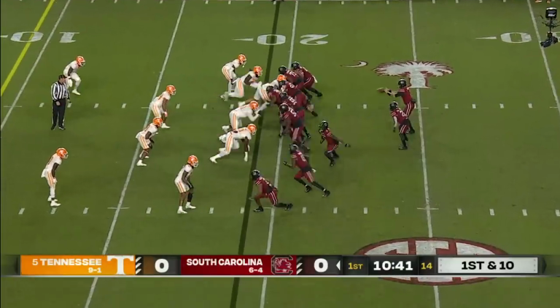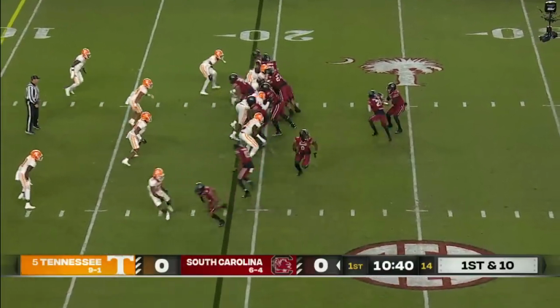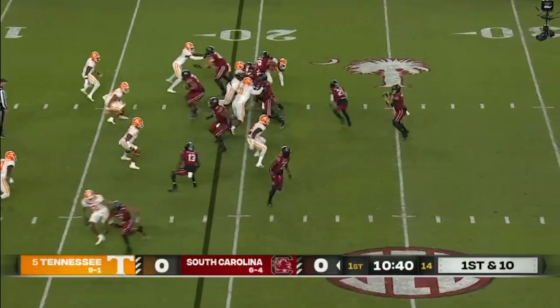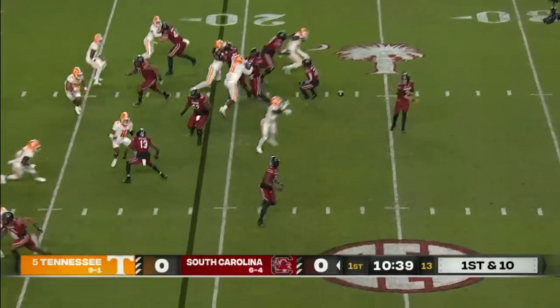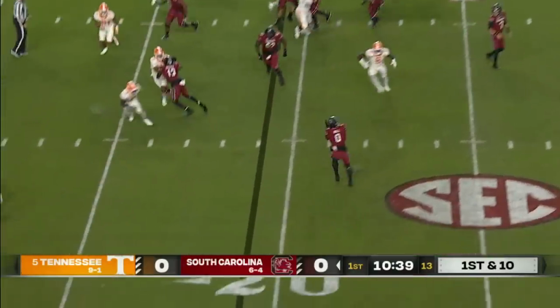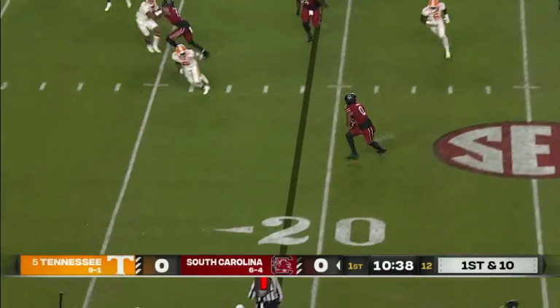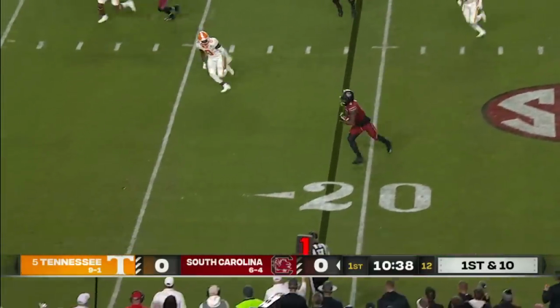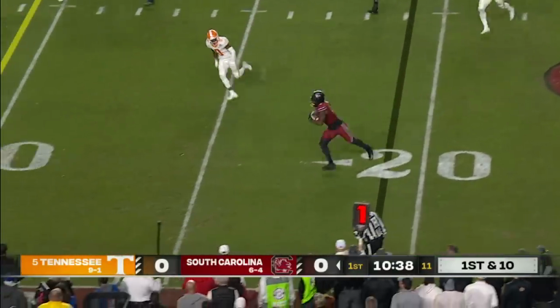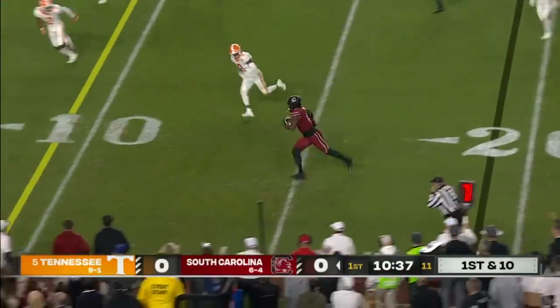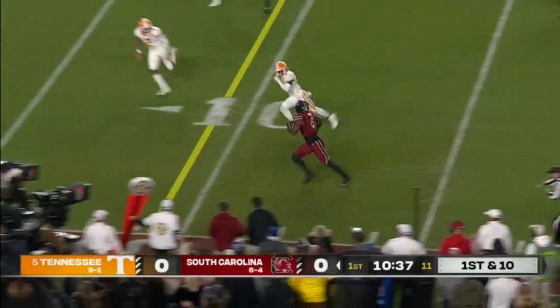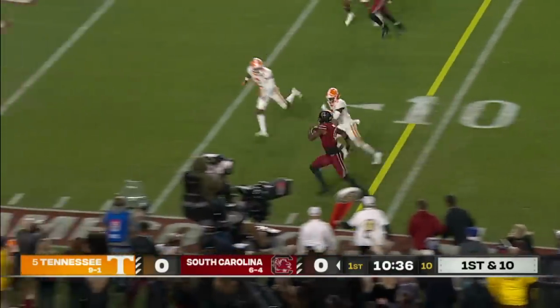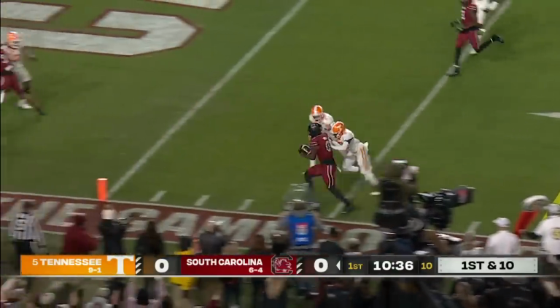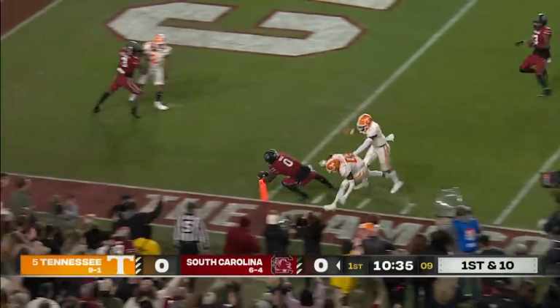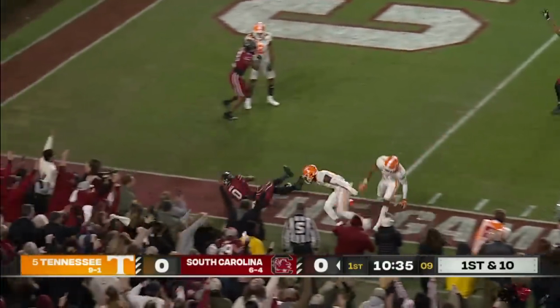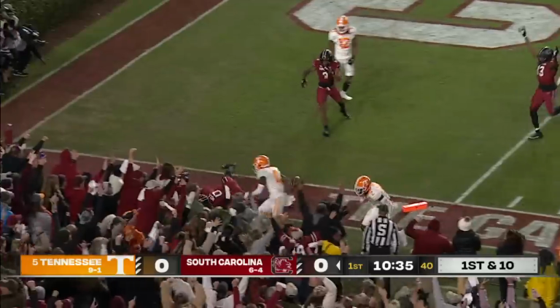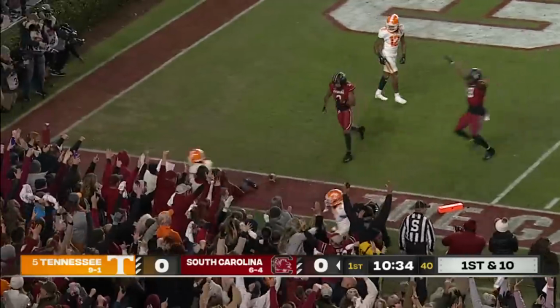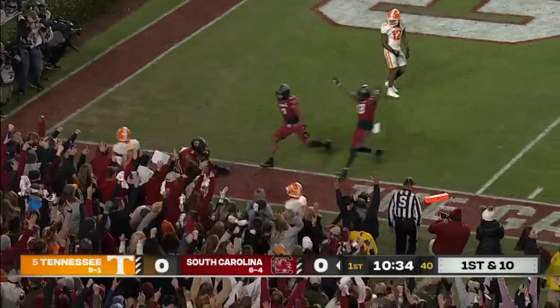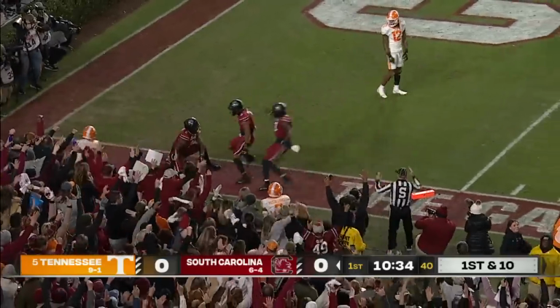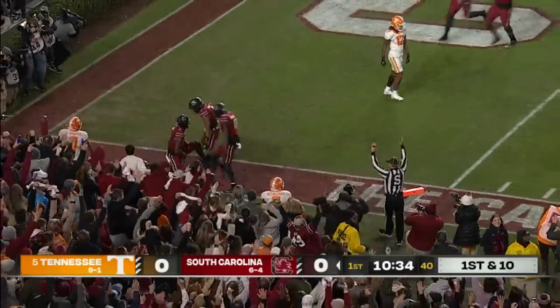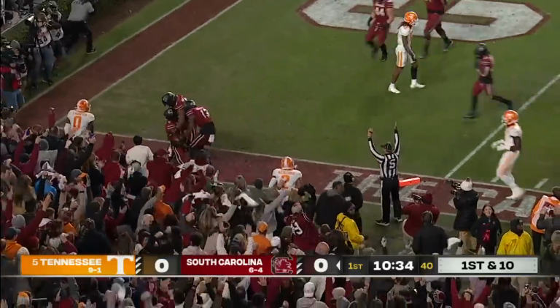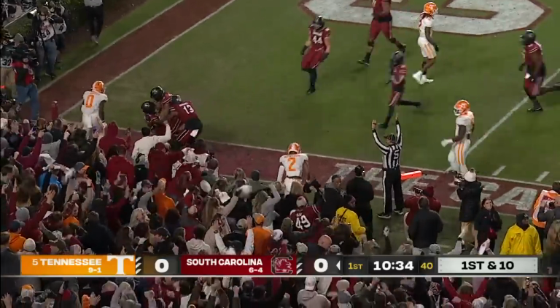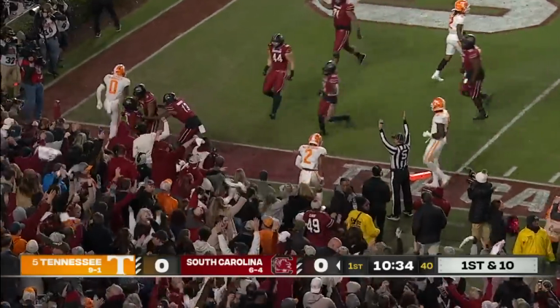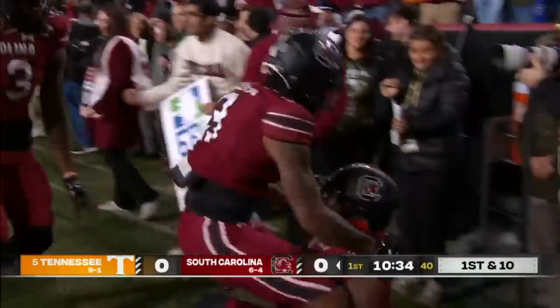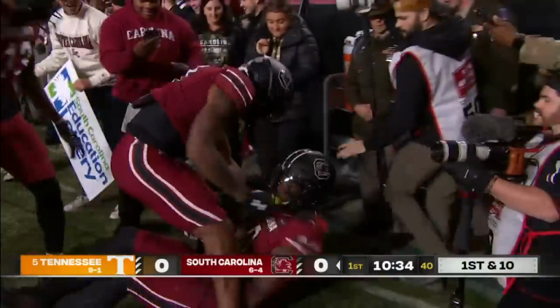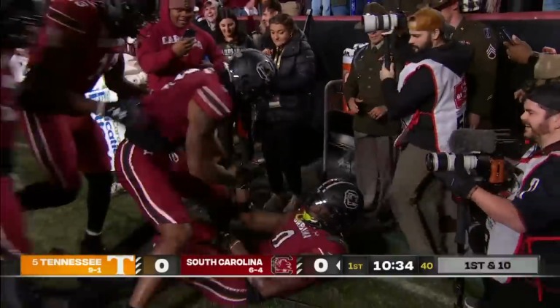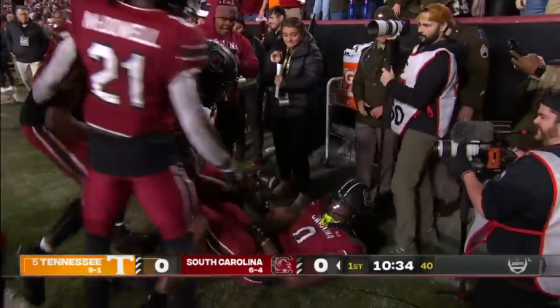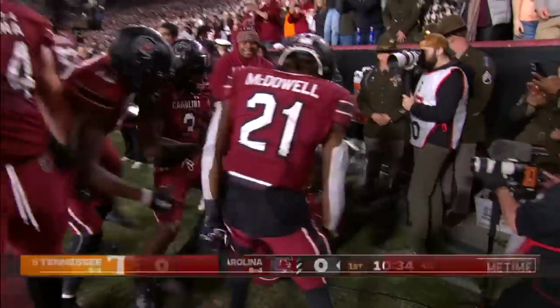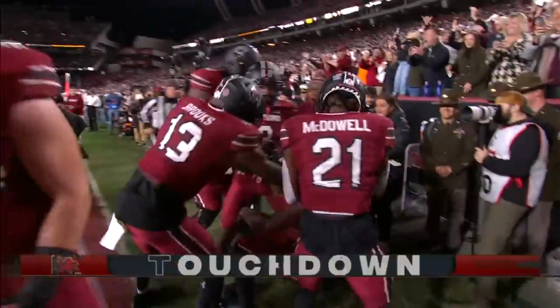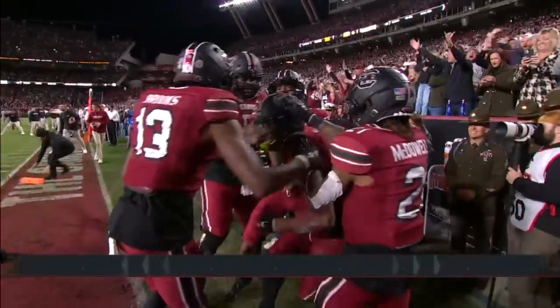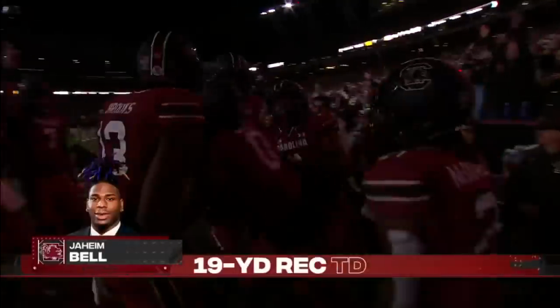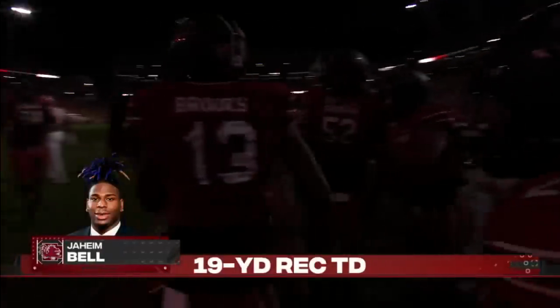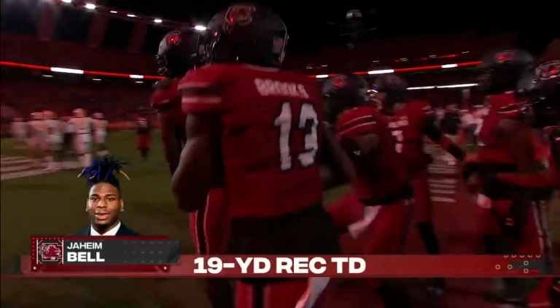Atkins, Vanderbilt, out of the backfield — that is Bell. Jaheim Bell rumbling and rolling, and will score! South Carolina strikes first on the opening possession.